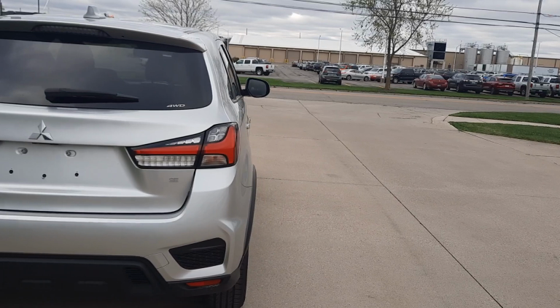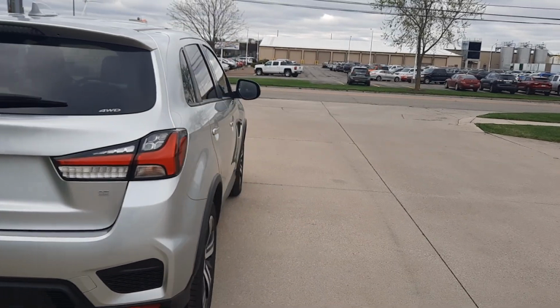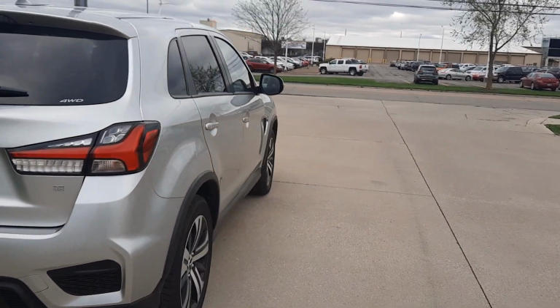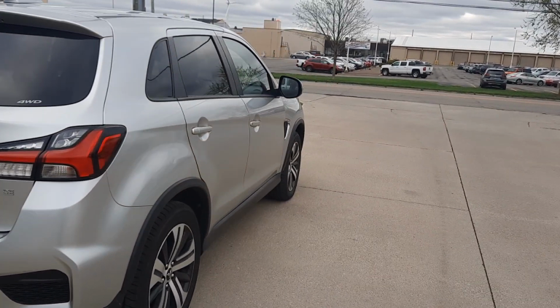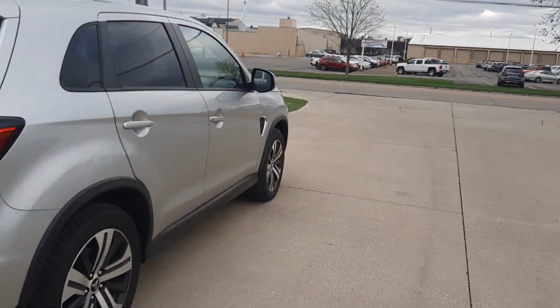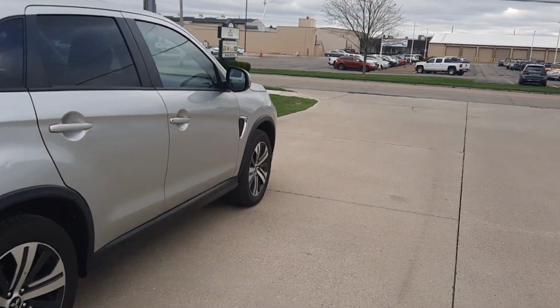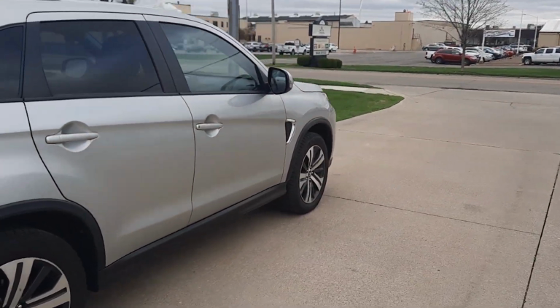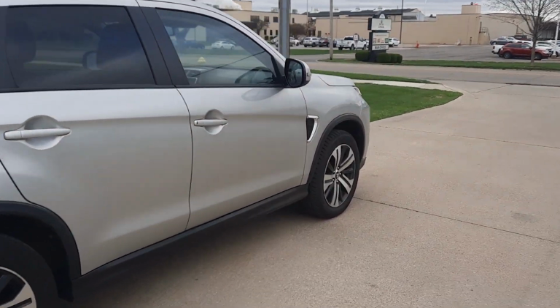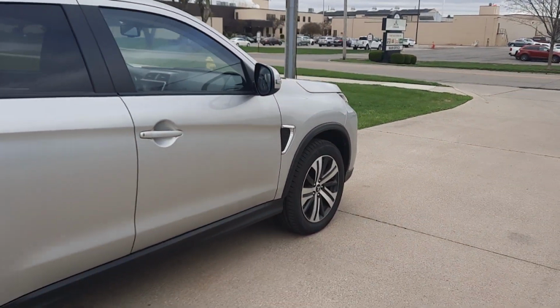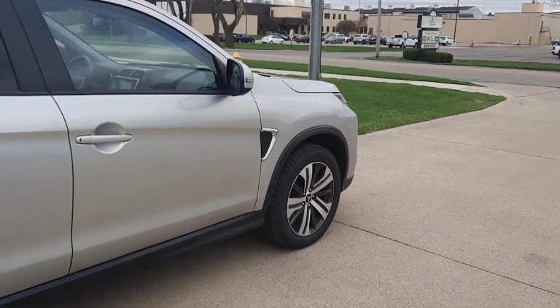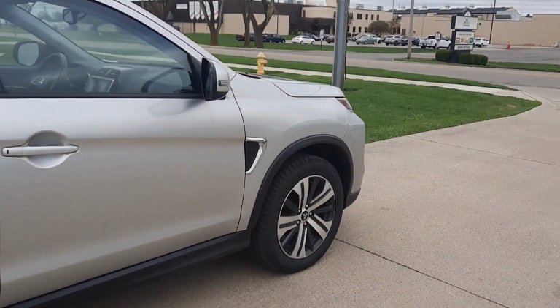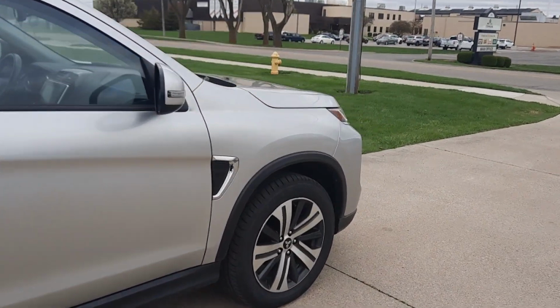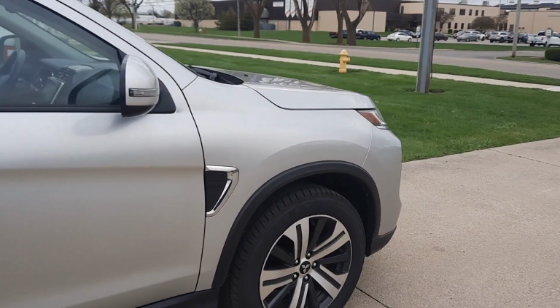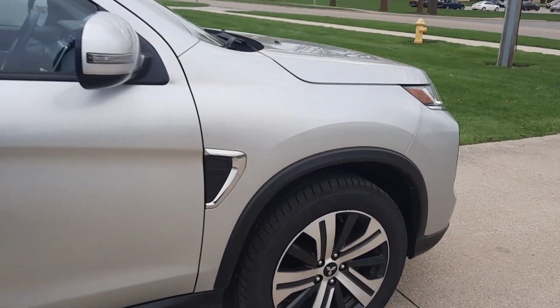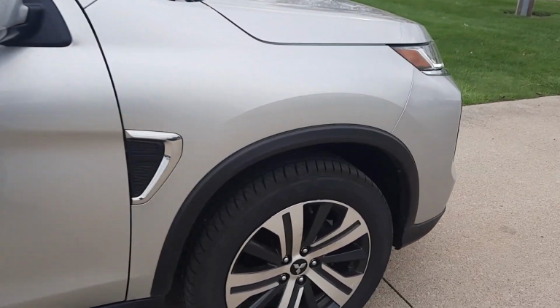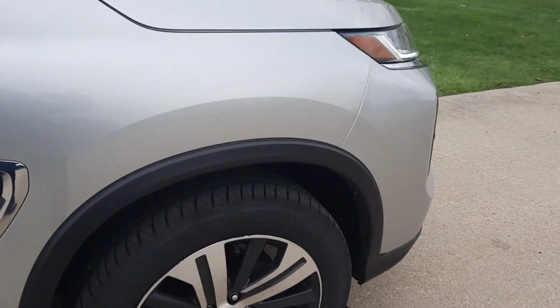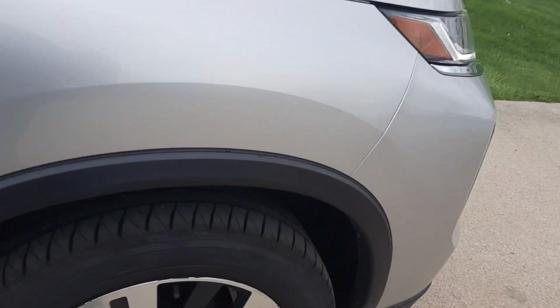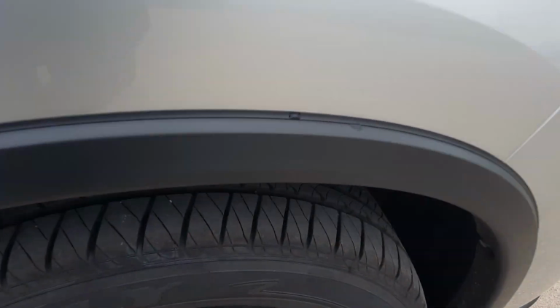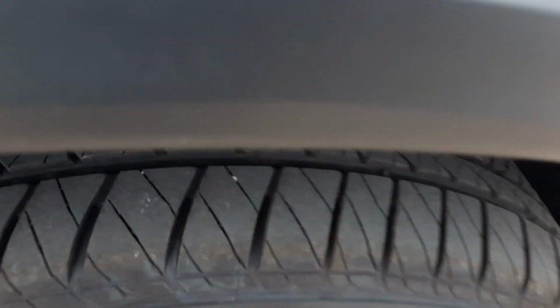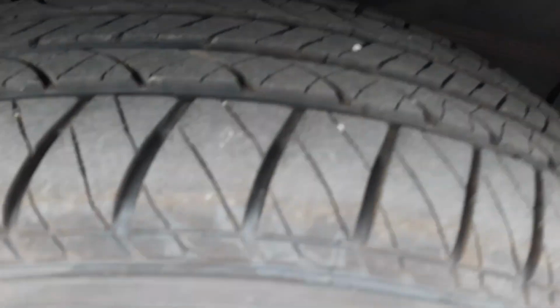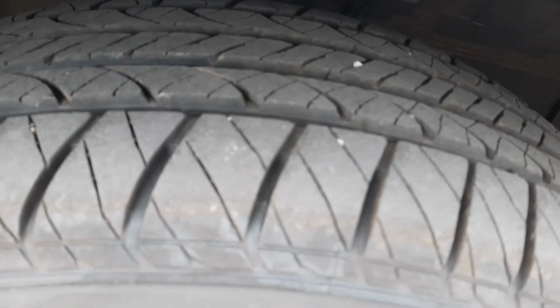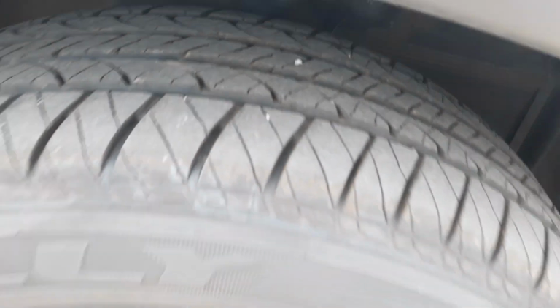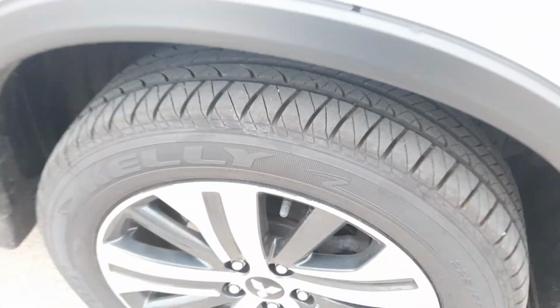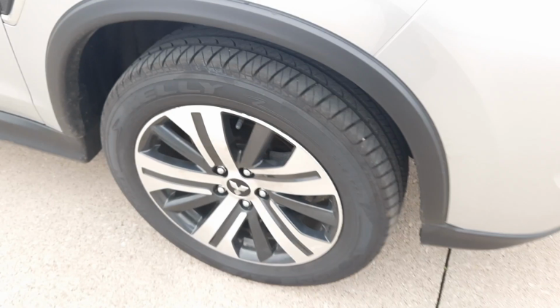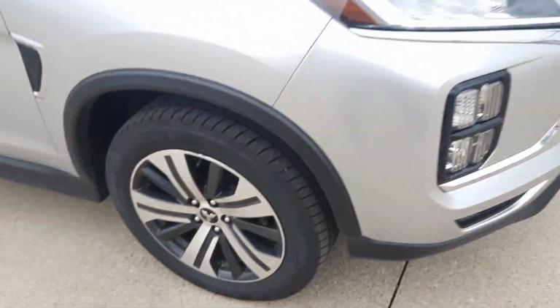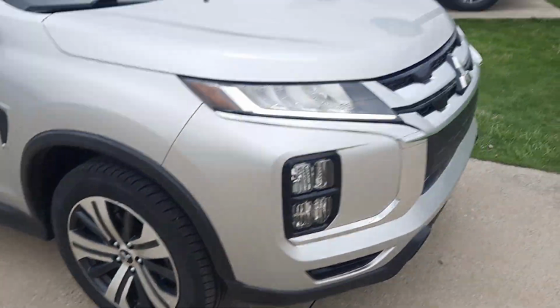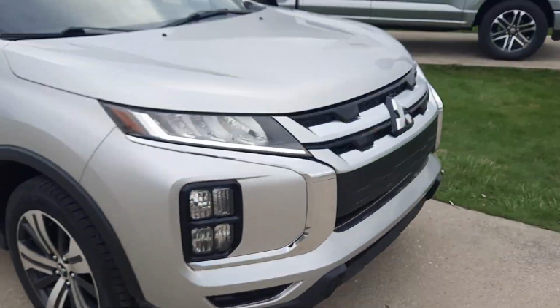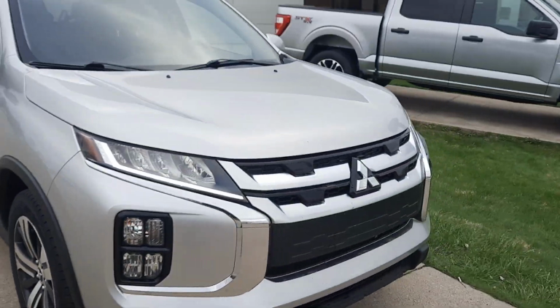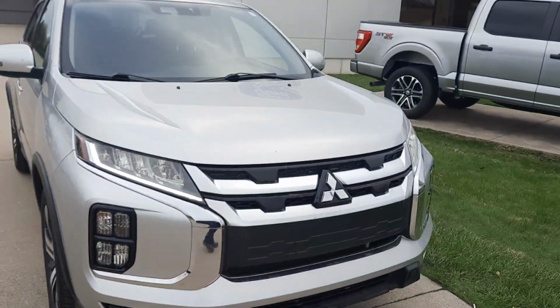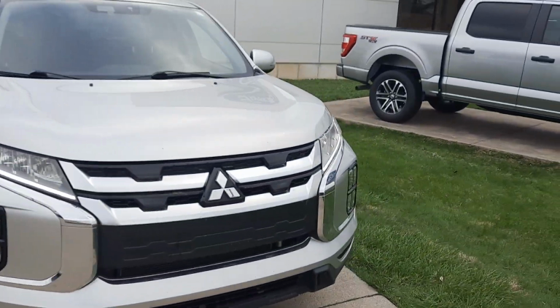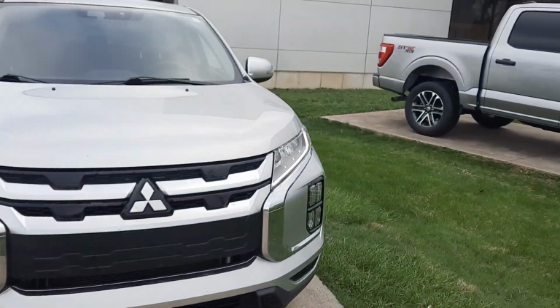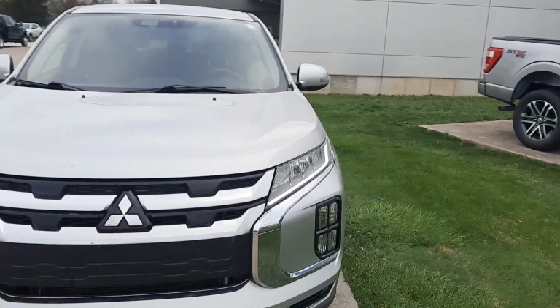Outside is in good shape. Tires look good all the way around — I'll show you one as an example. We'll go take a look at the inside.